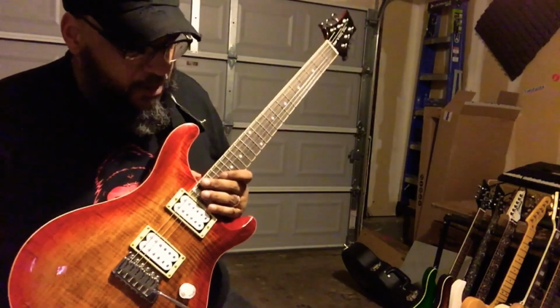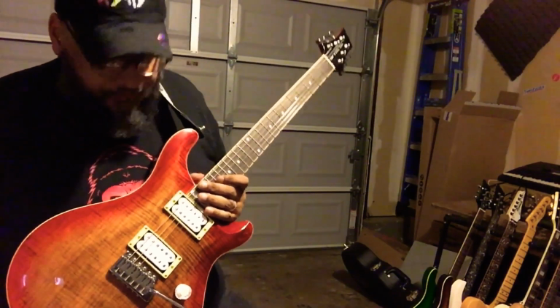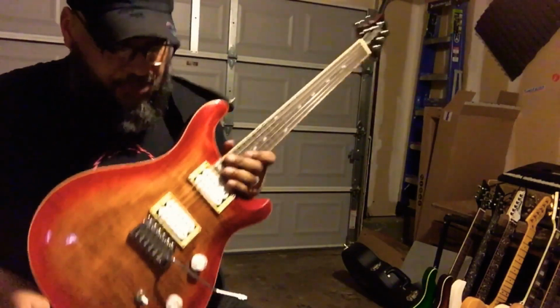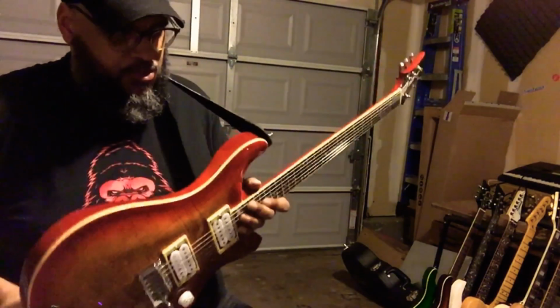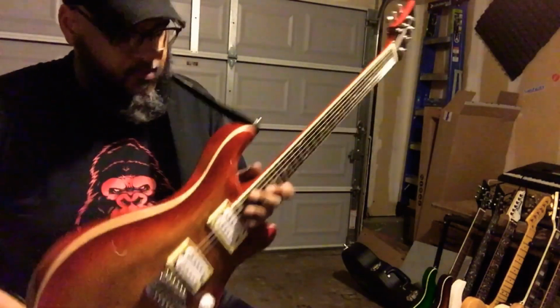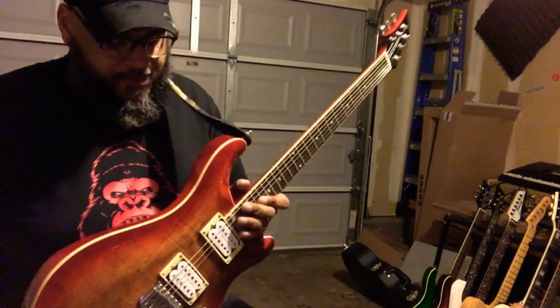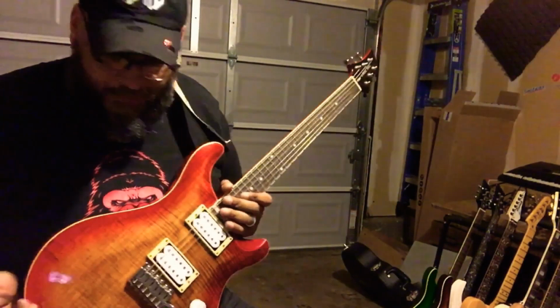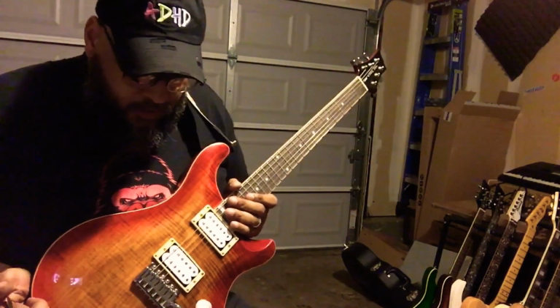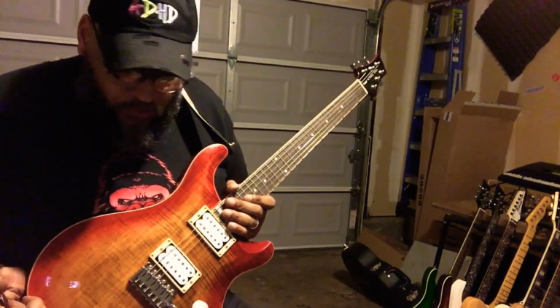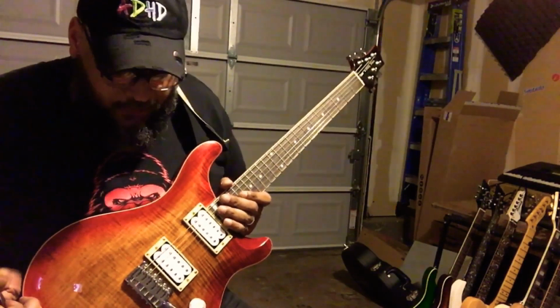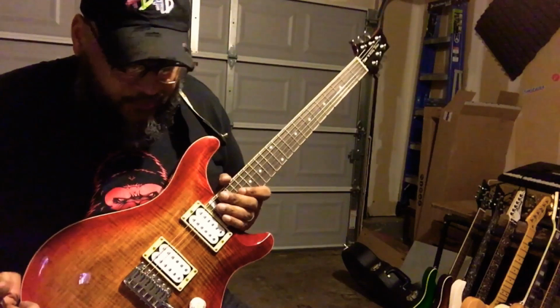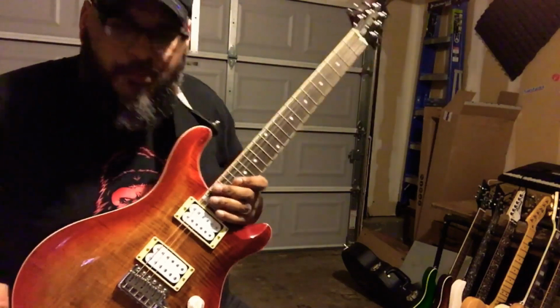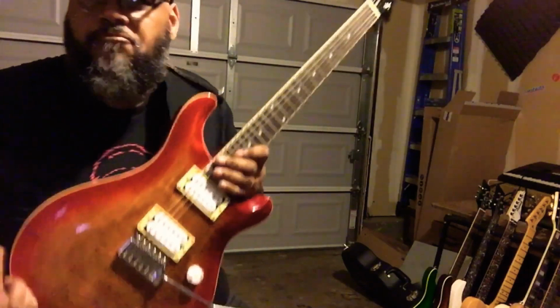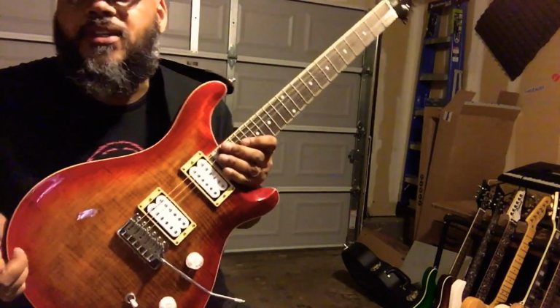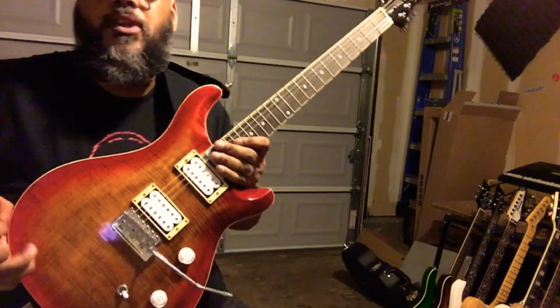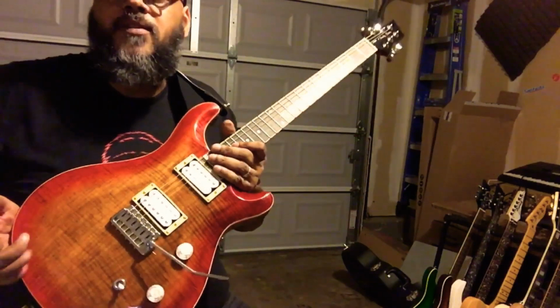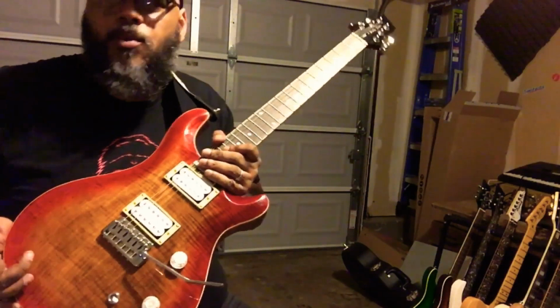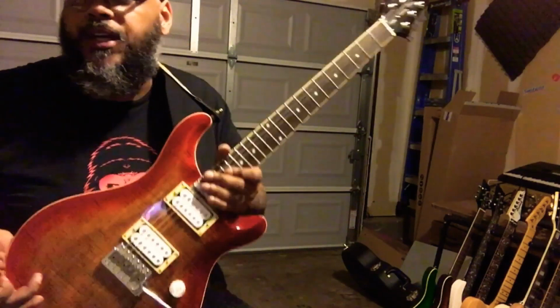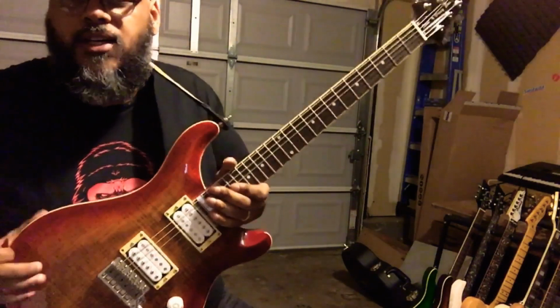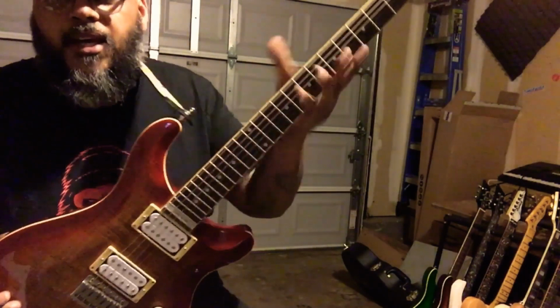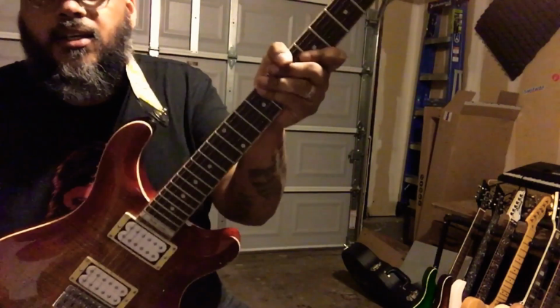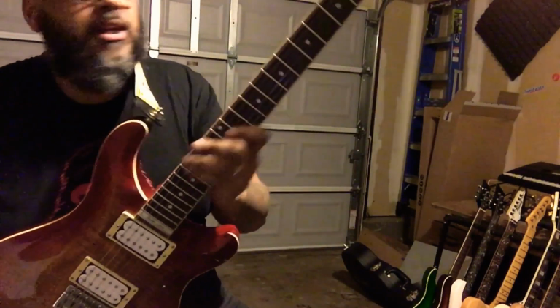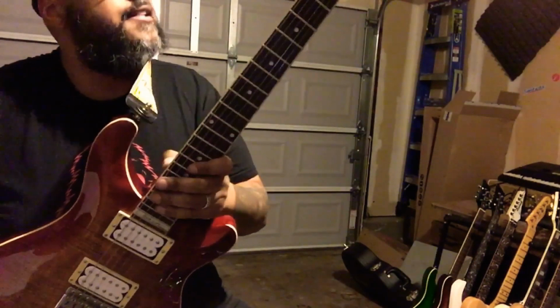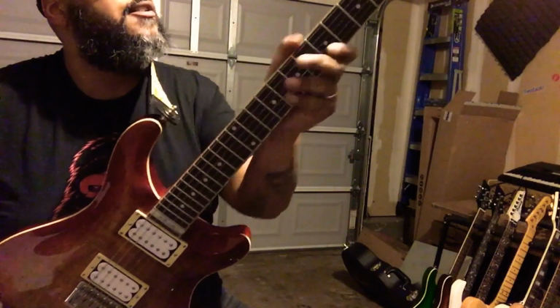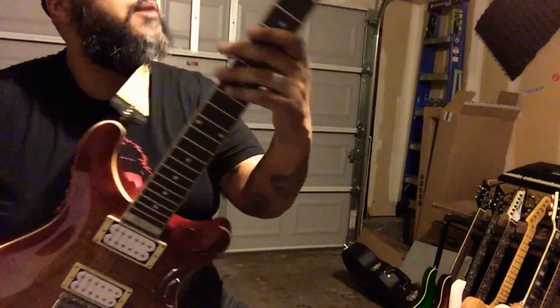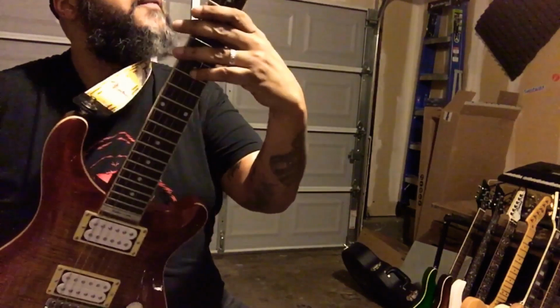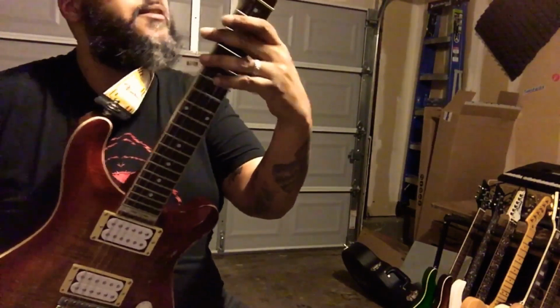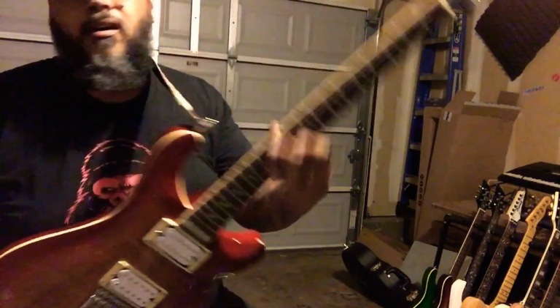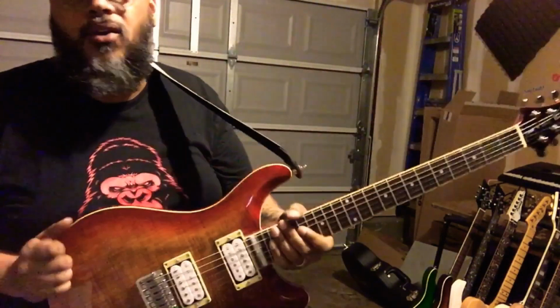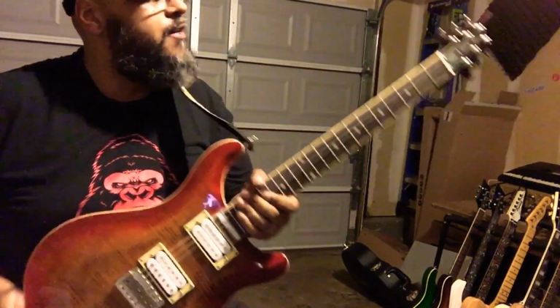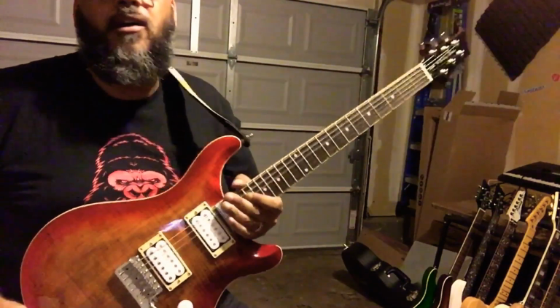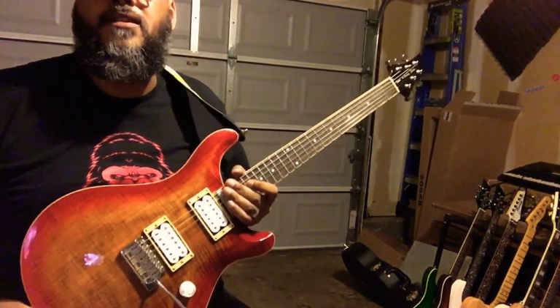I just wanted to show that you get guitars sometimes. This wasn't an overly expensive guitar, but it played good, had a good neck. I really liked it — nice little D shape on it. So far, I'm a fan of all the Harley Benton stuff.